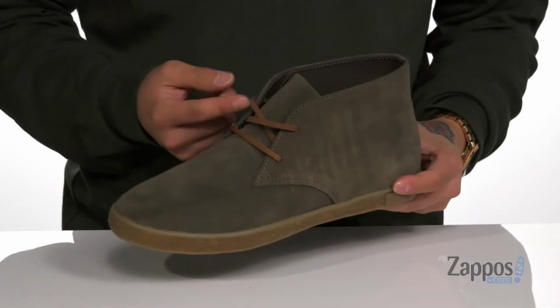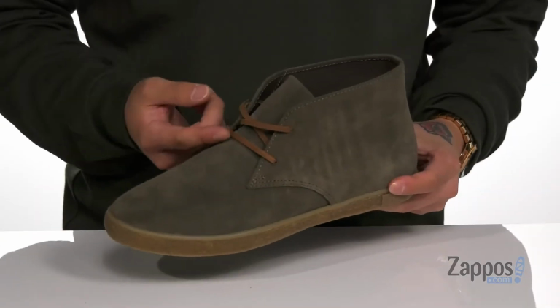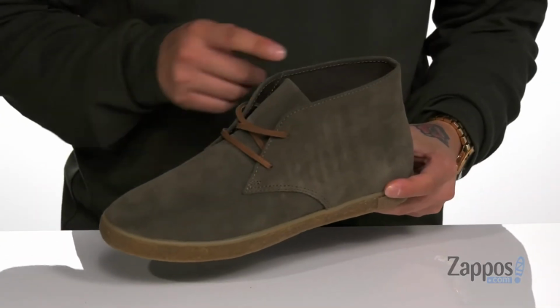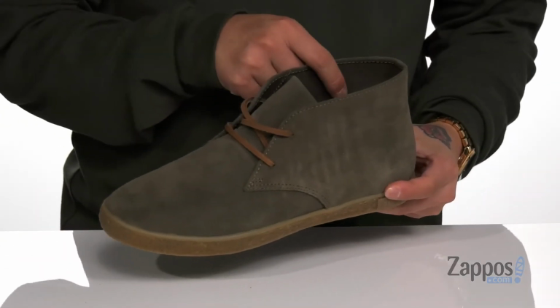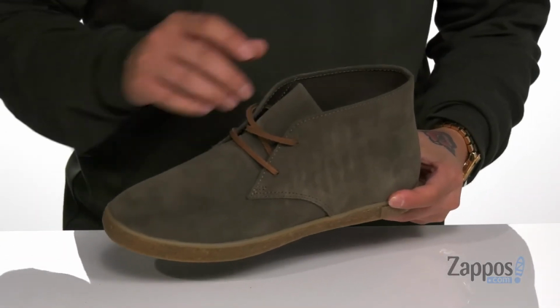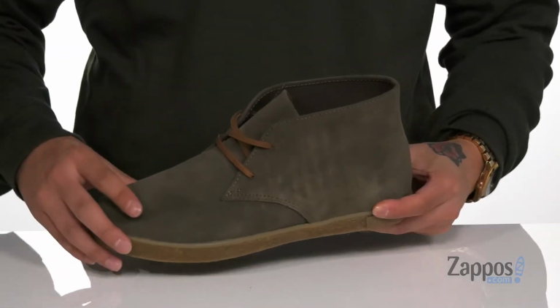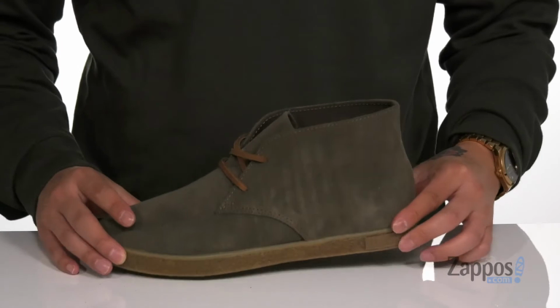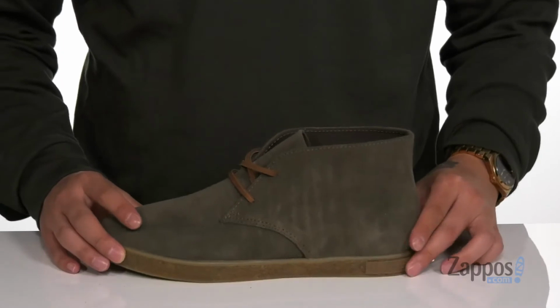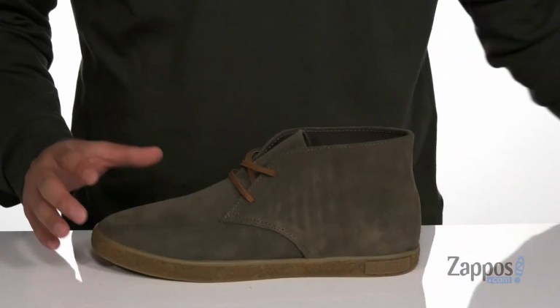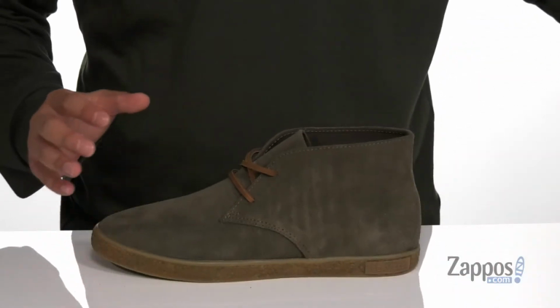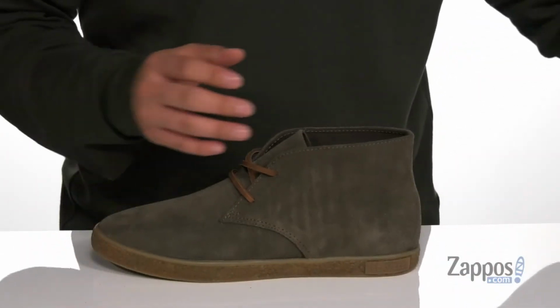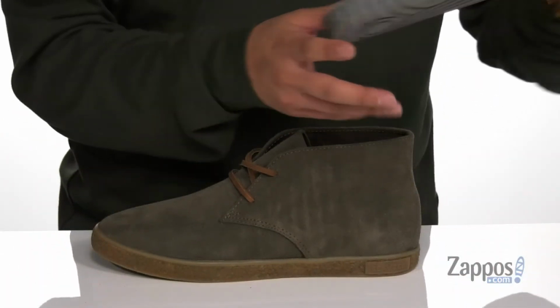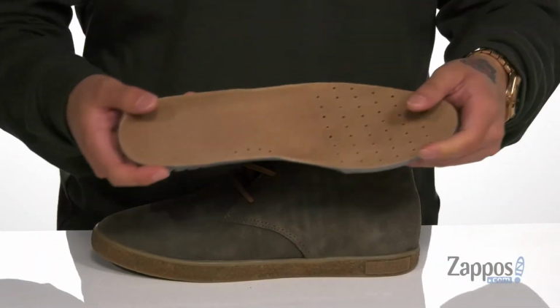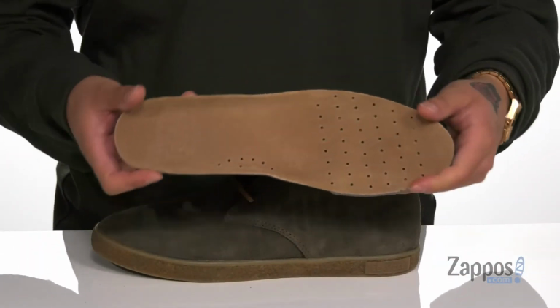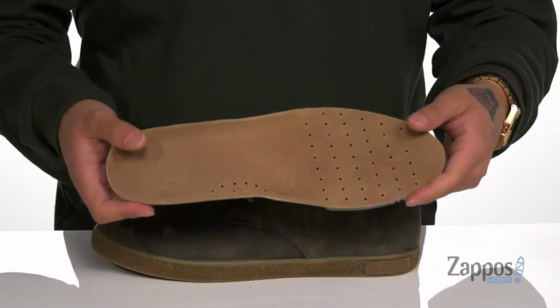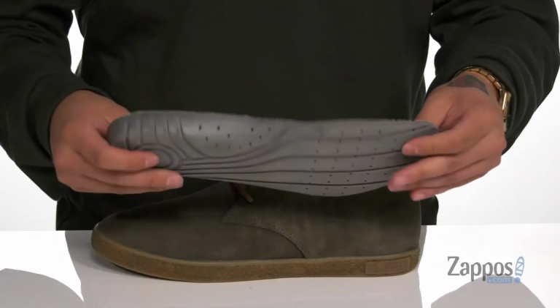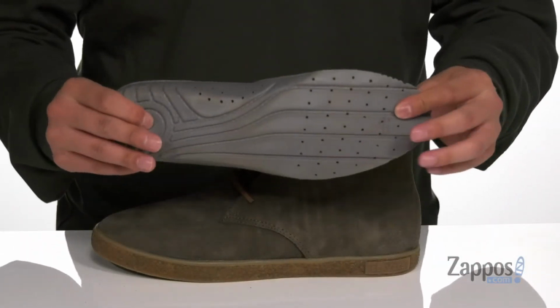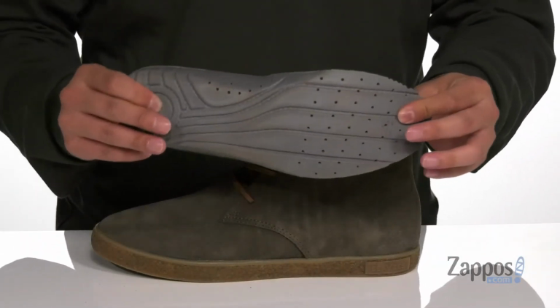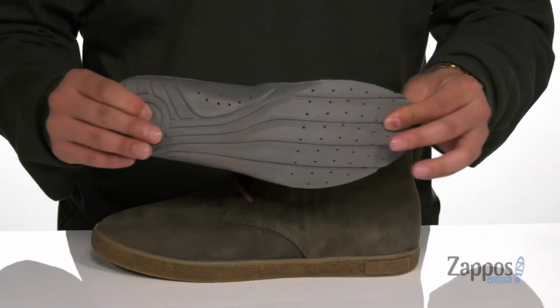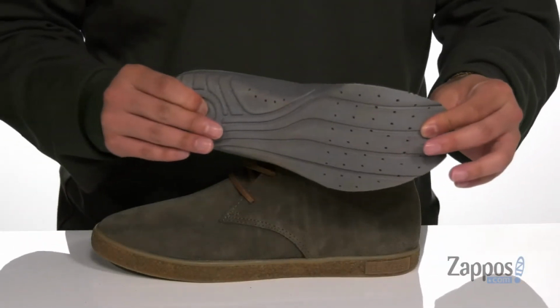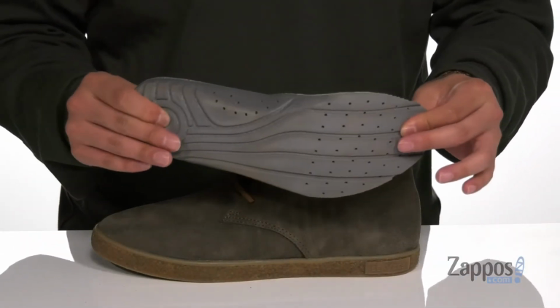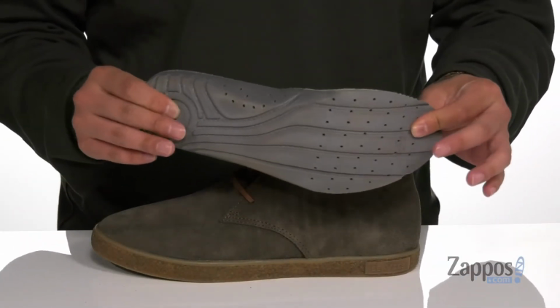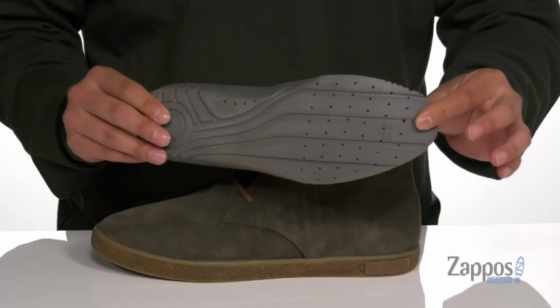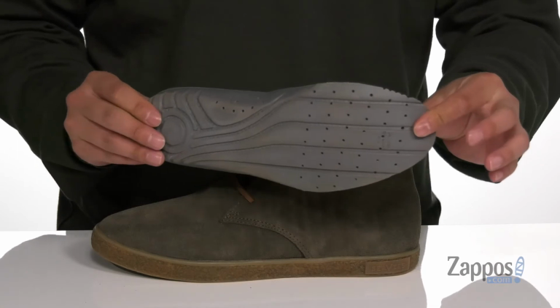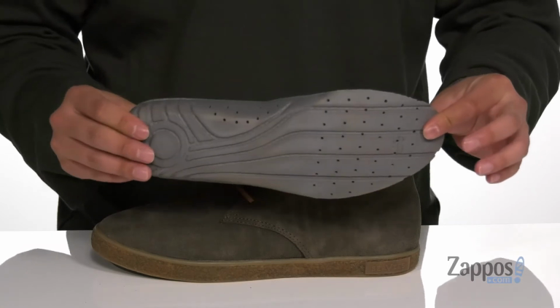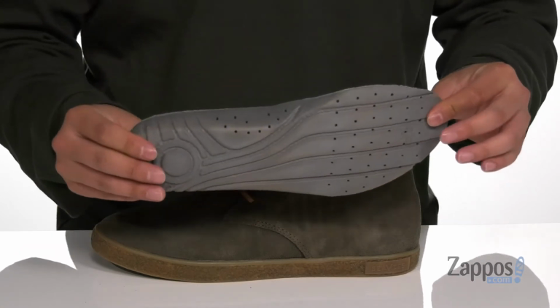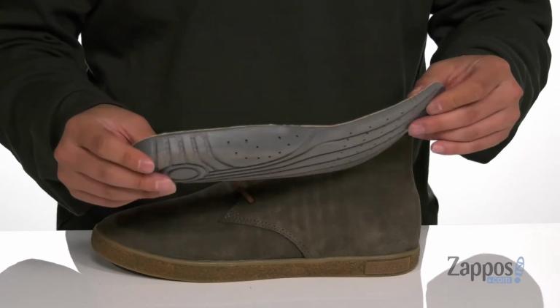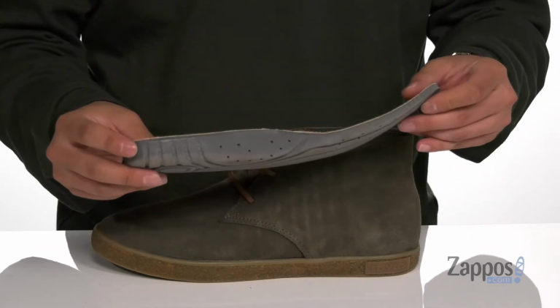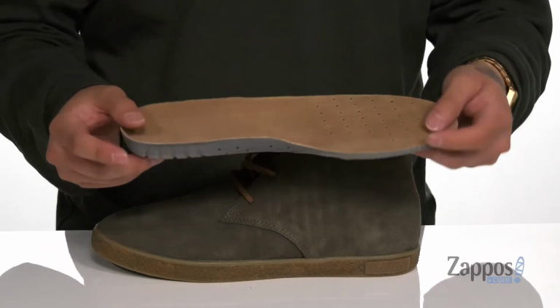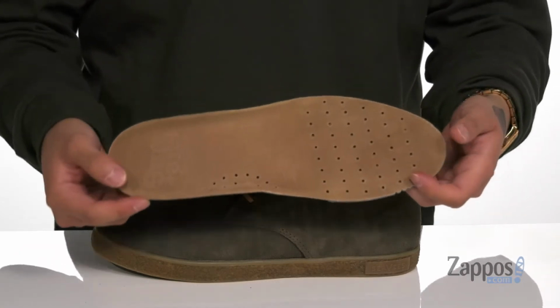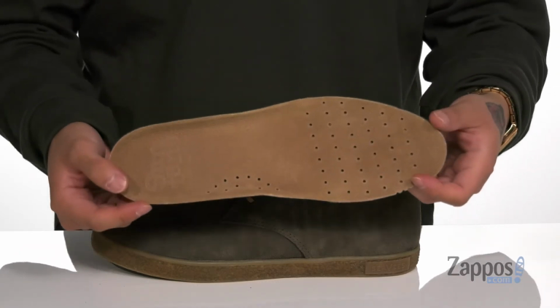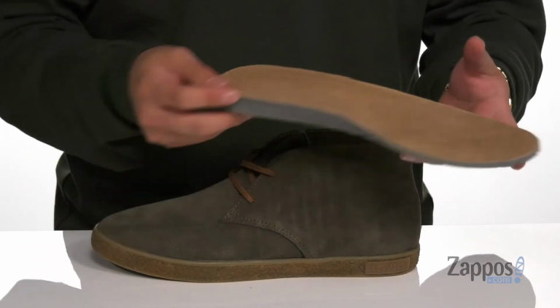It has leather laces and a soft canvas lining. A removable leather-covered cushioned footbed is going to help absorb shock and keep you comfortable while you're wearing these shoes. It also features perforated detailing throughout the entire footbed for added breathability.